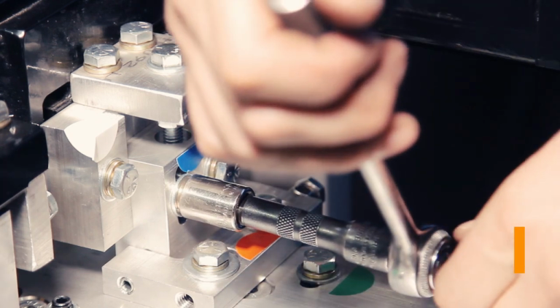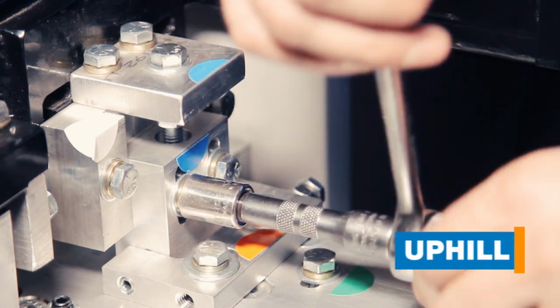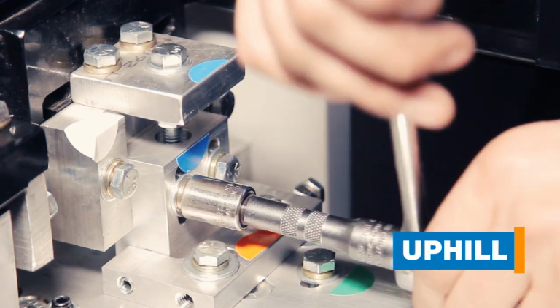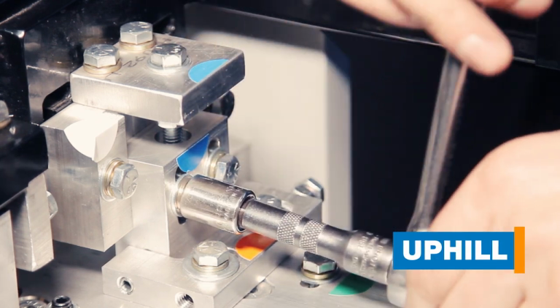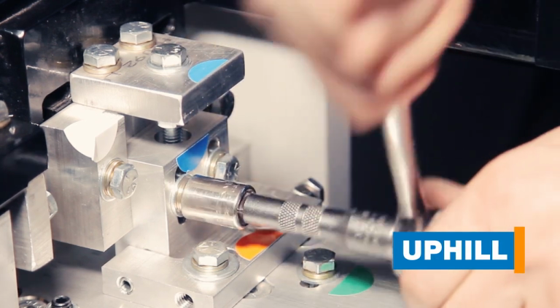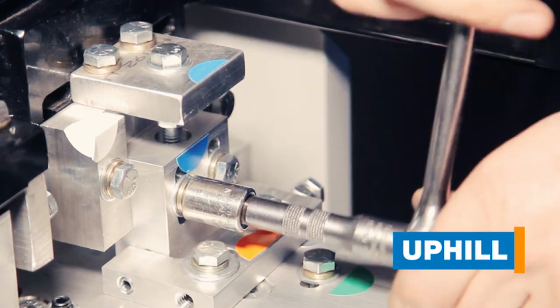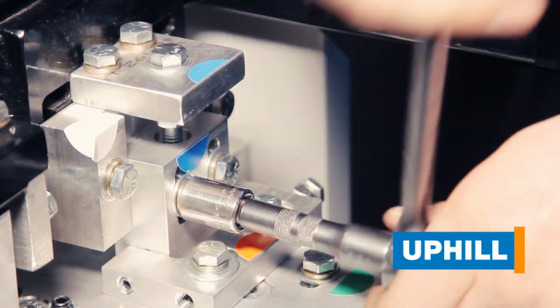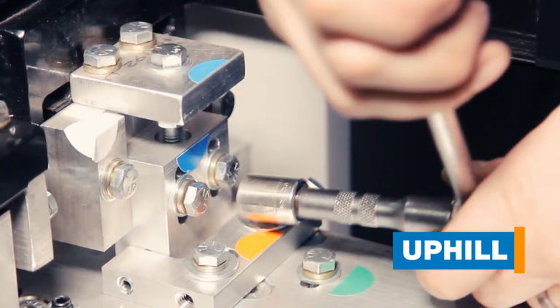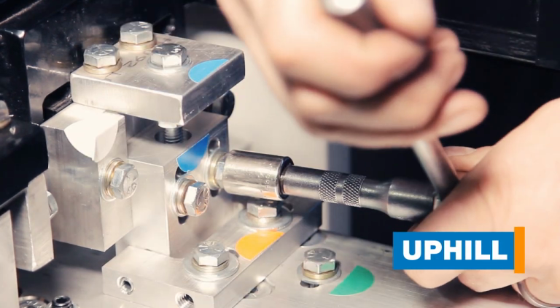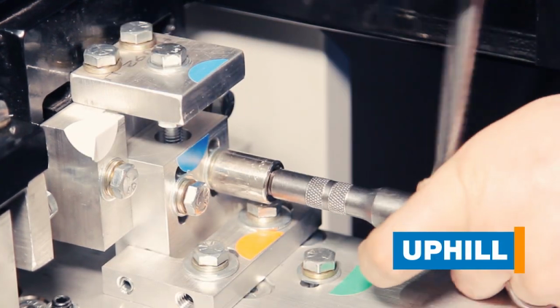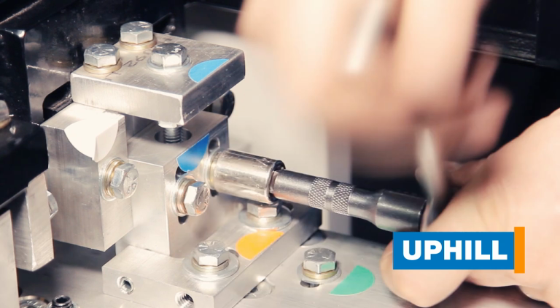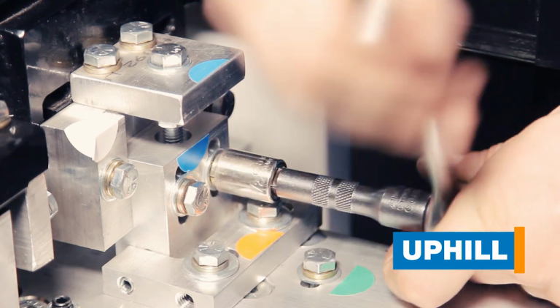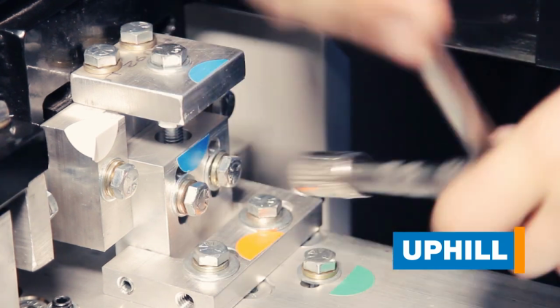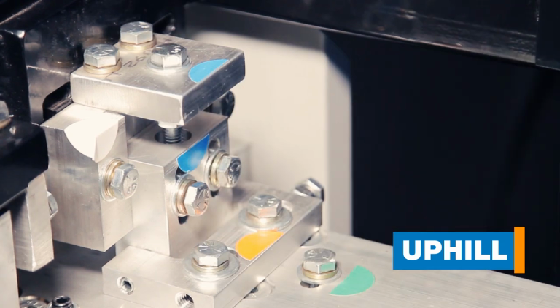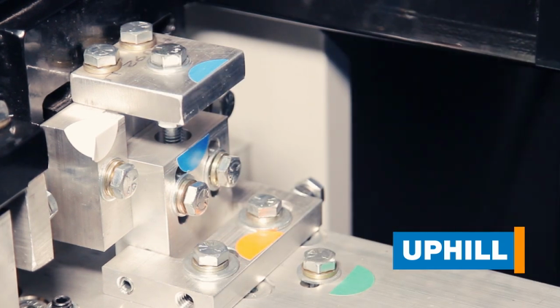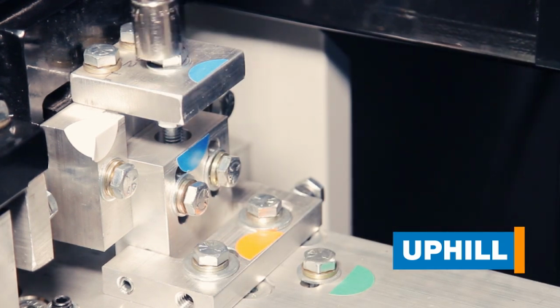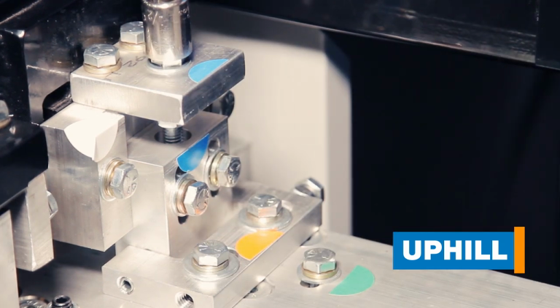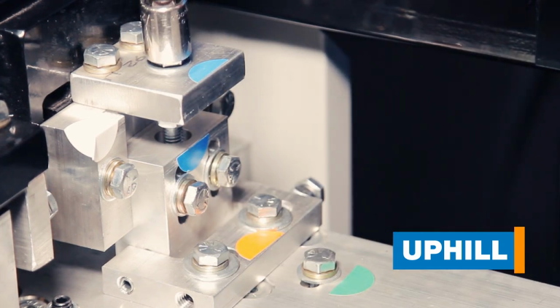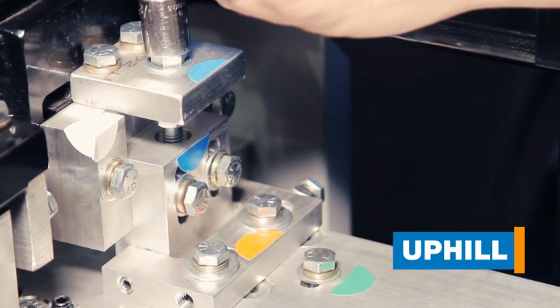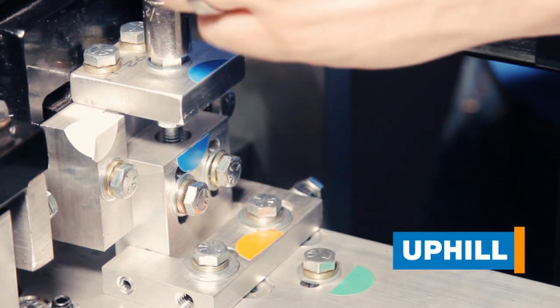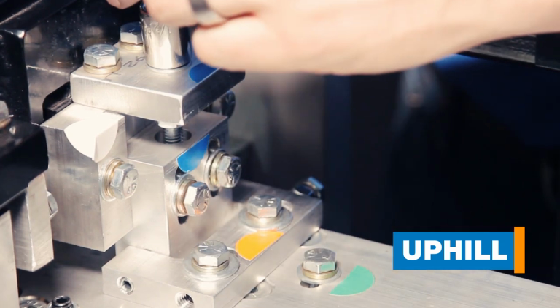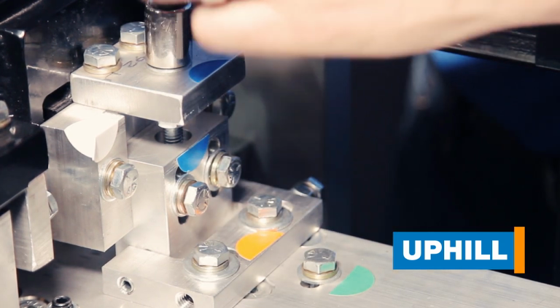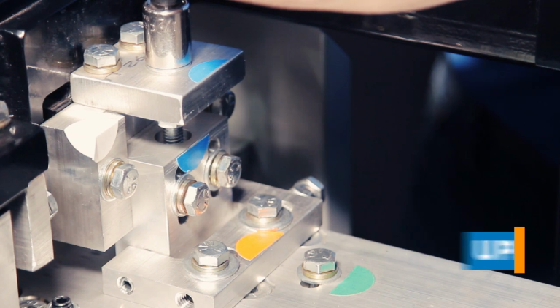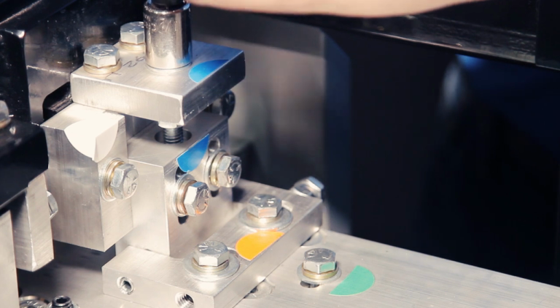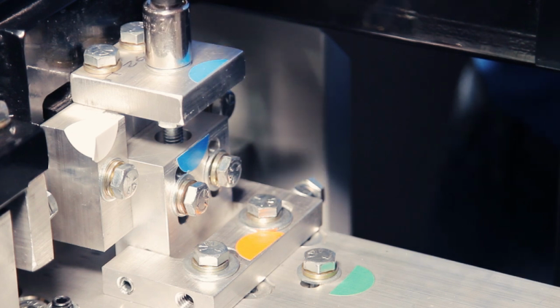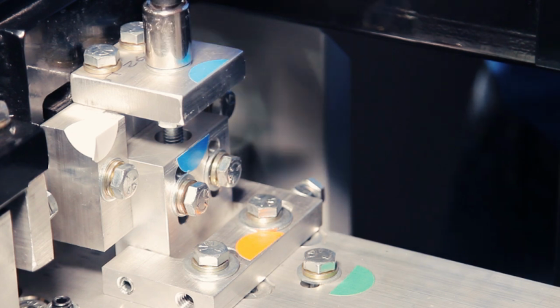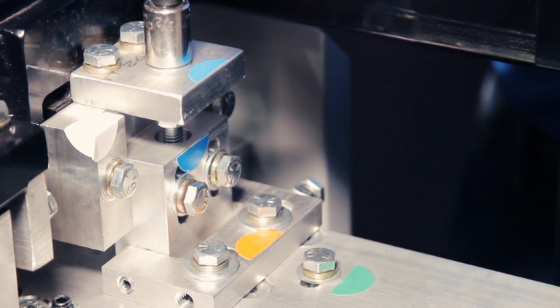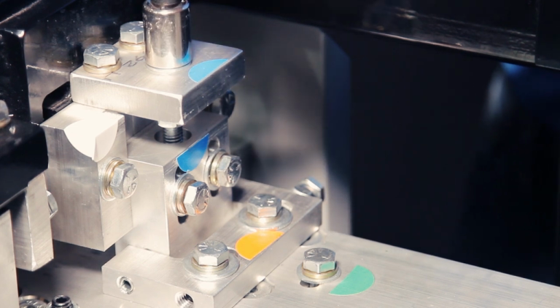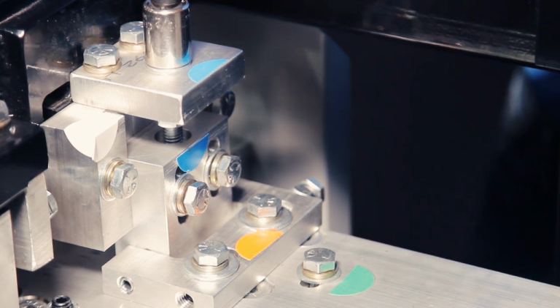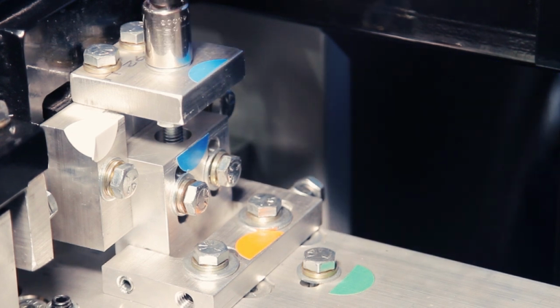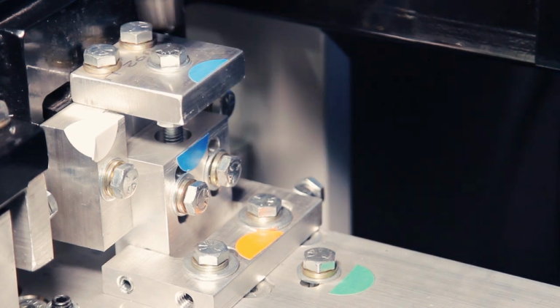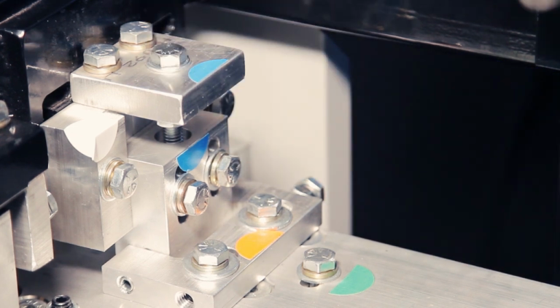If it has uphill in it, what you want to do is loosen the lock down bolts and then tighten the adjusting bolt to lift the end of the box assembly, which takes pressure off of the gutter so it's not deflecting off the bottom exit drive roller.